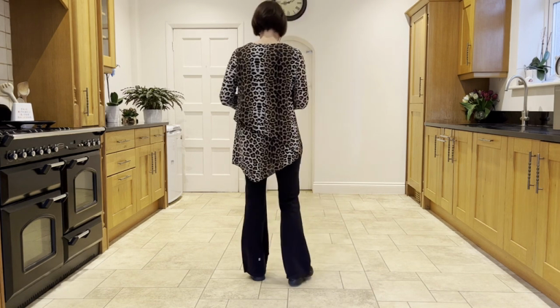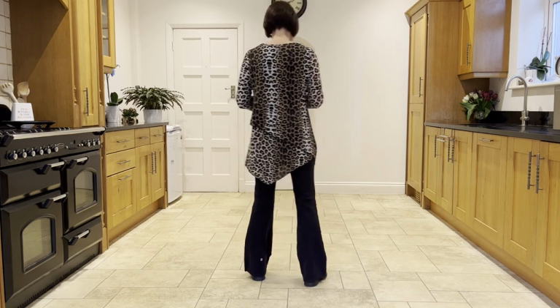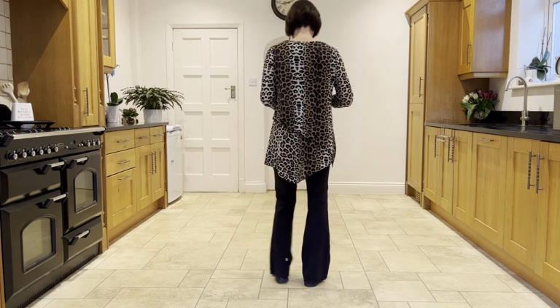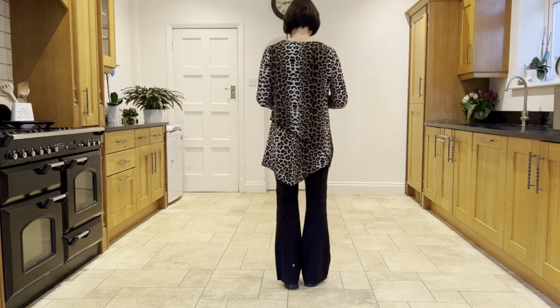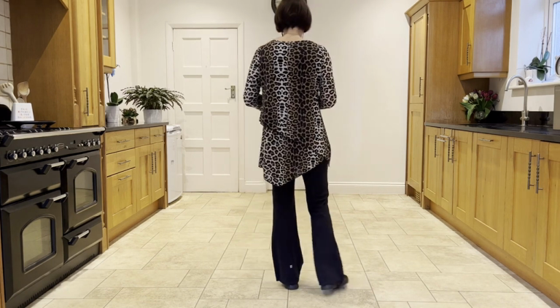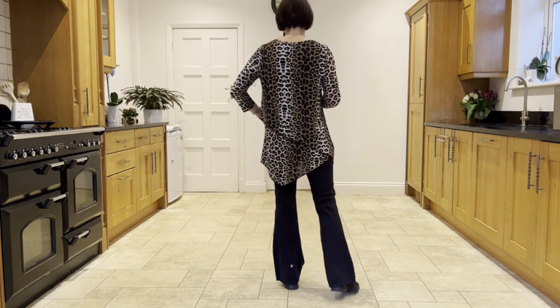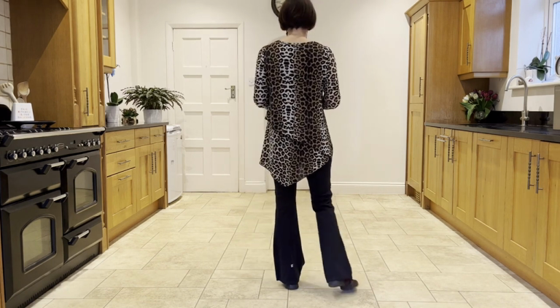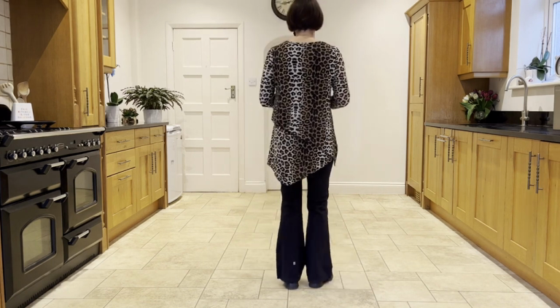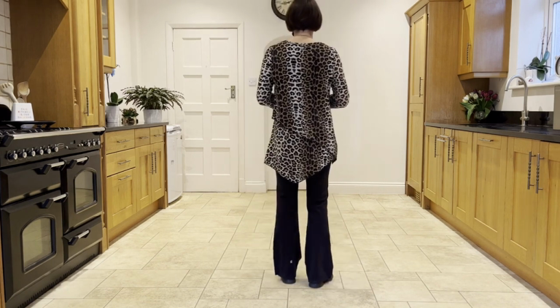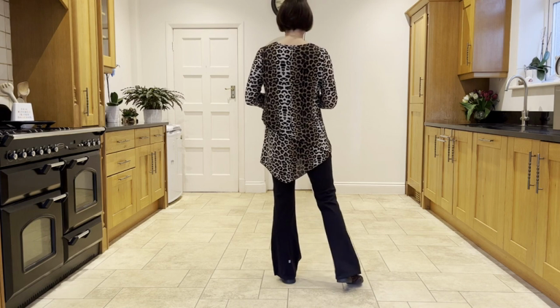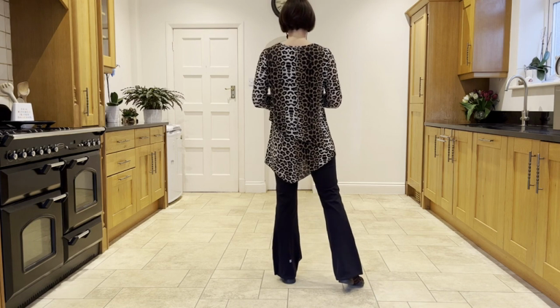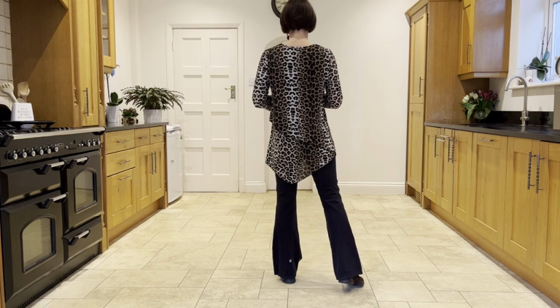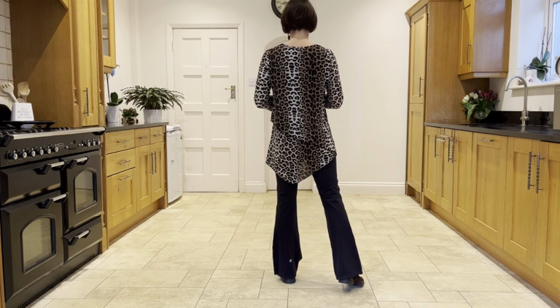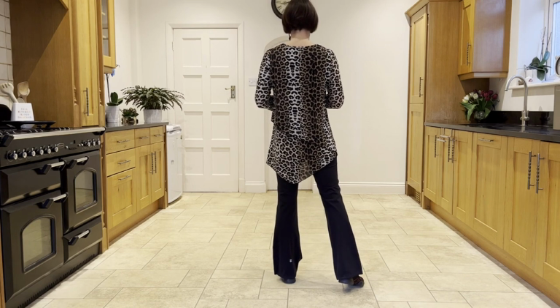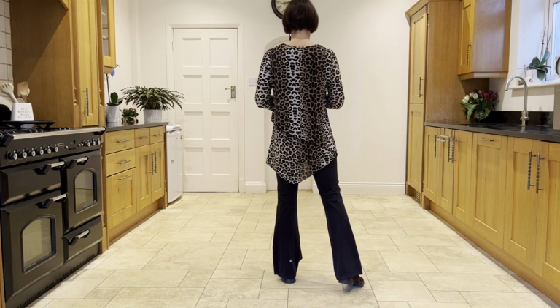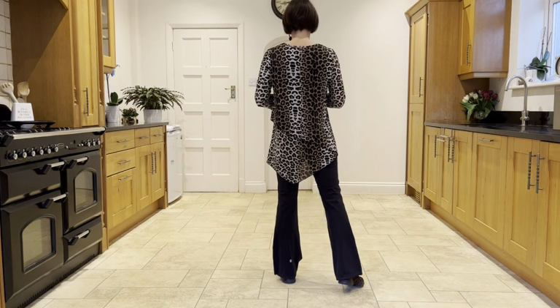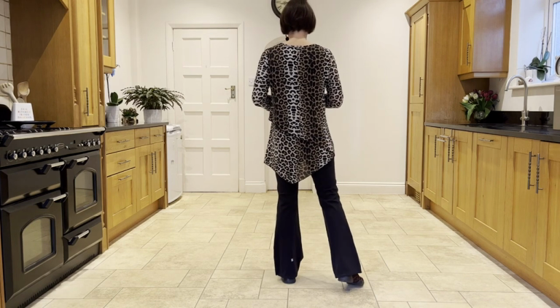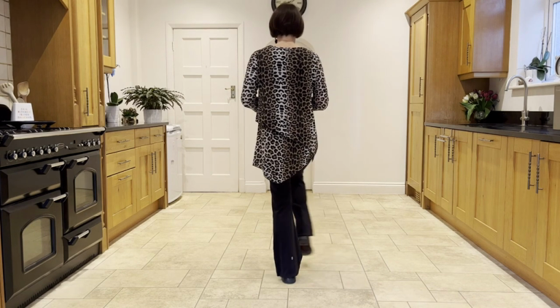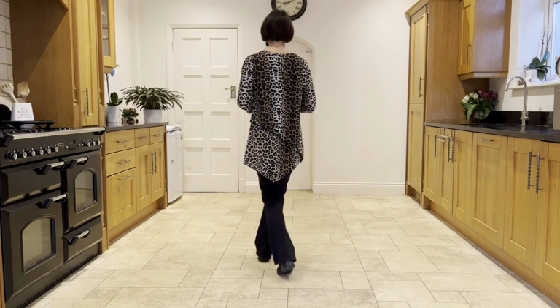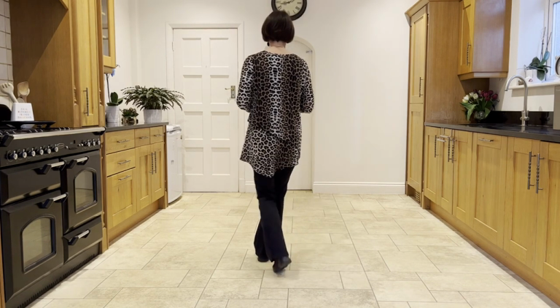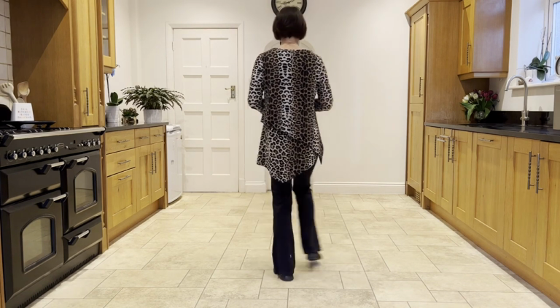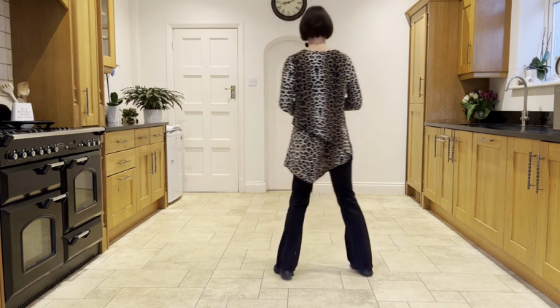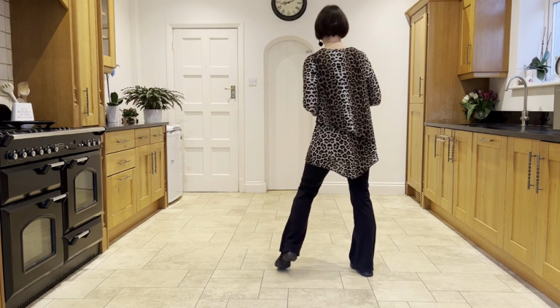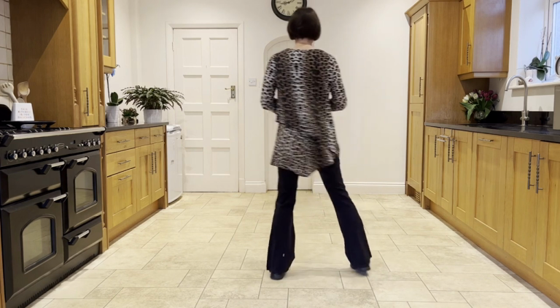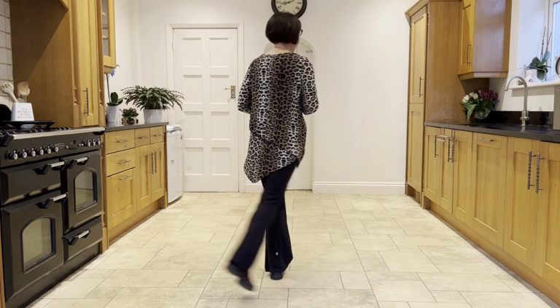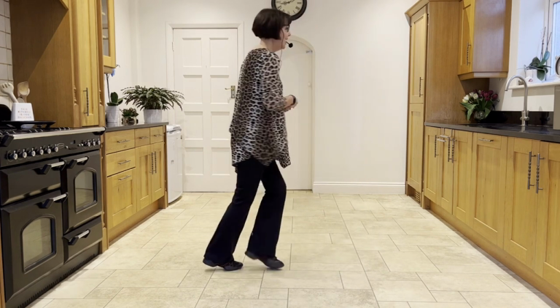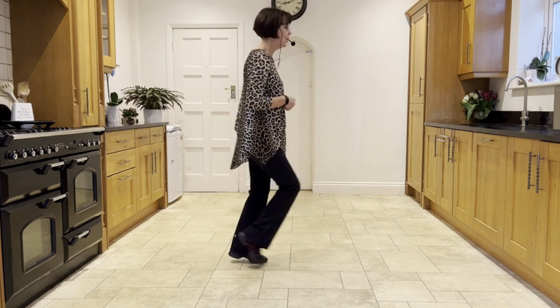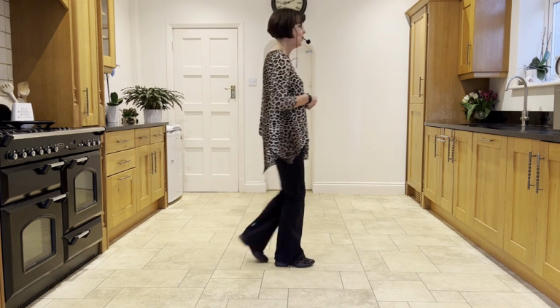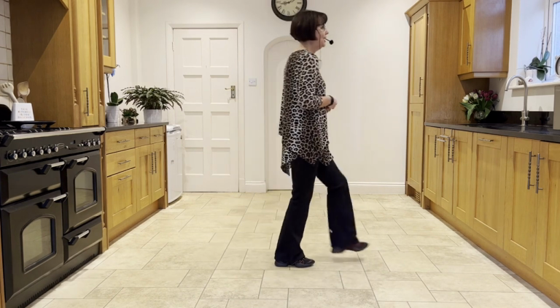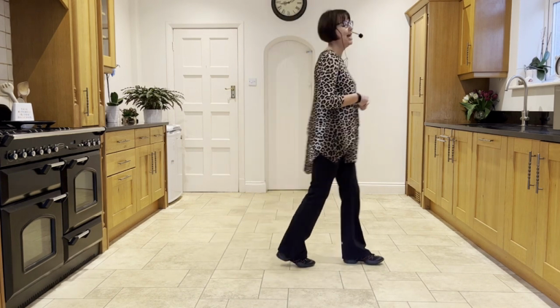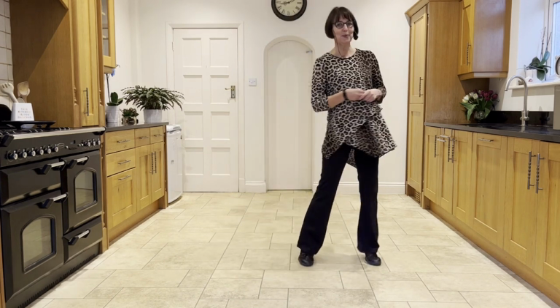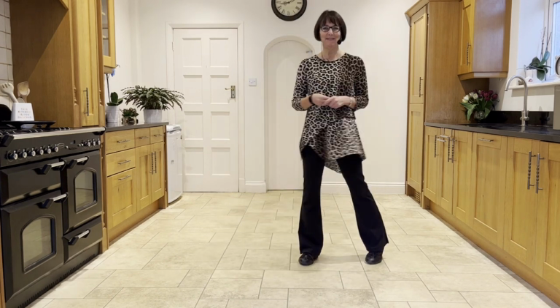To recap that third section — weight was in the left, you make a cross rock, side rock. Ready, and cross rock, side rock, sail a quarter, step, quarter pivot.